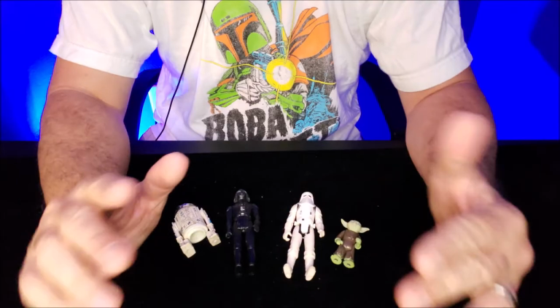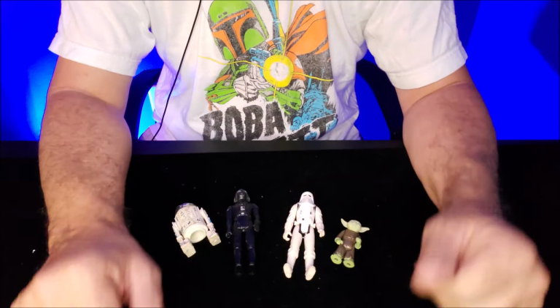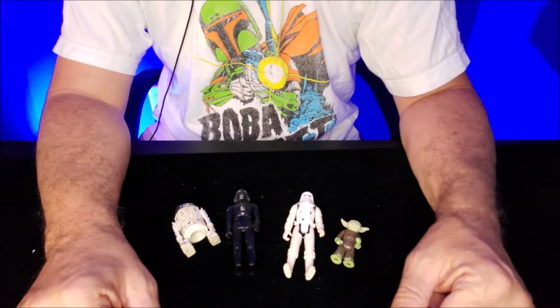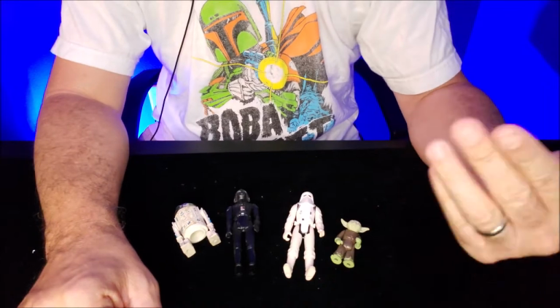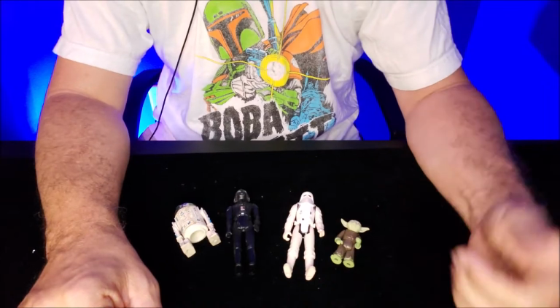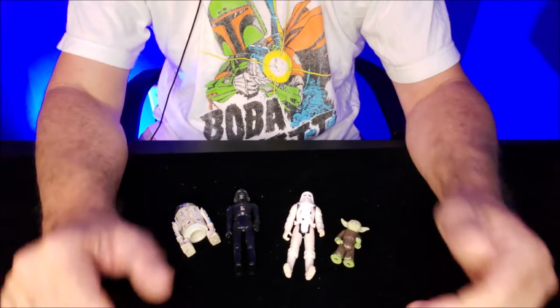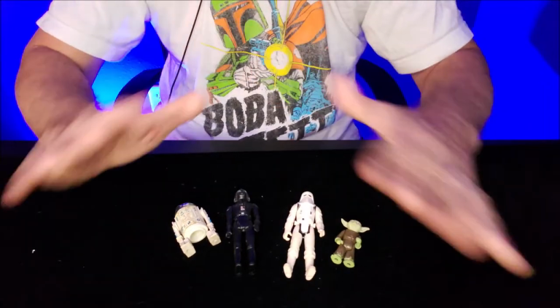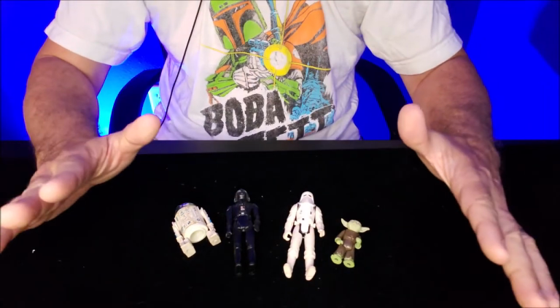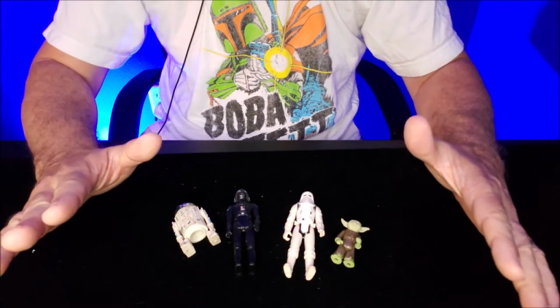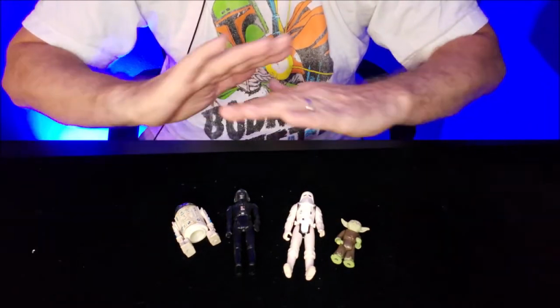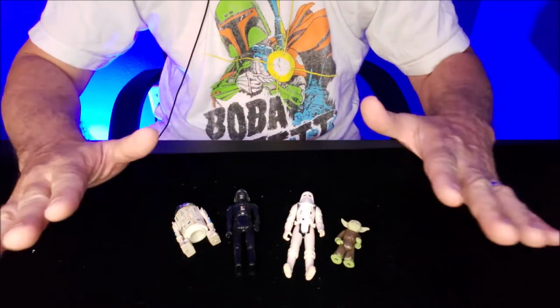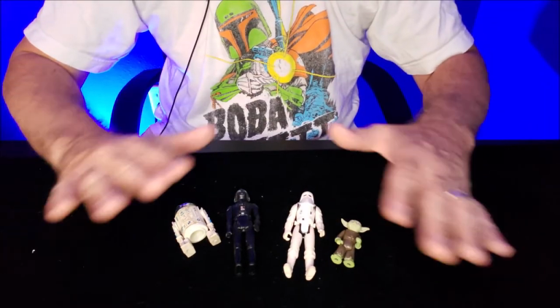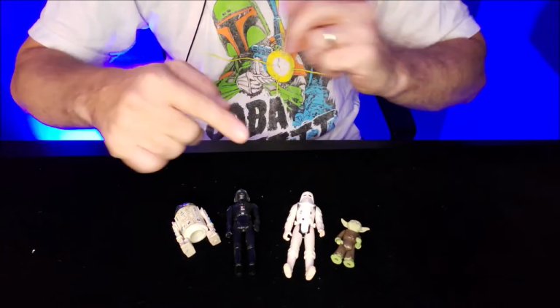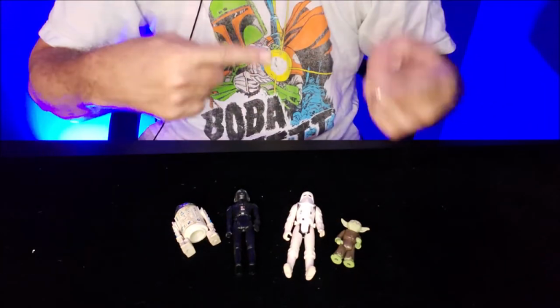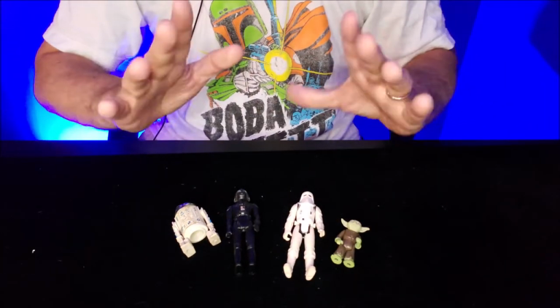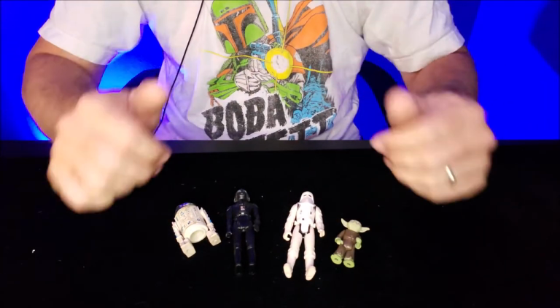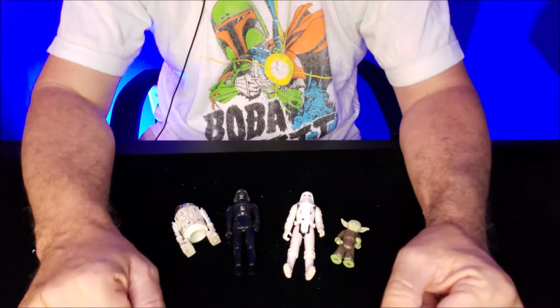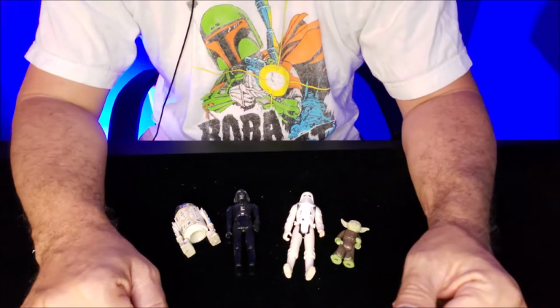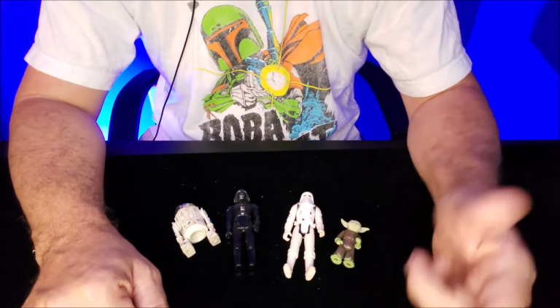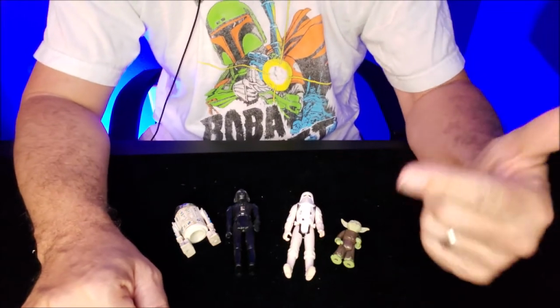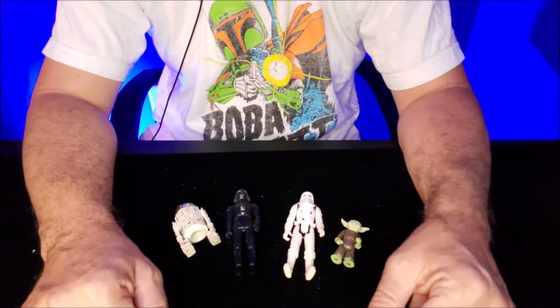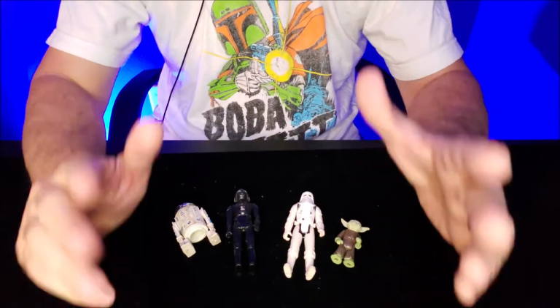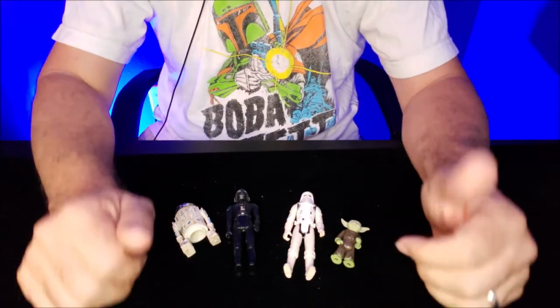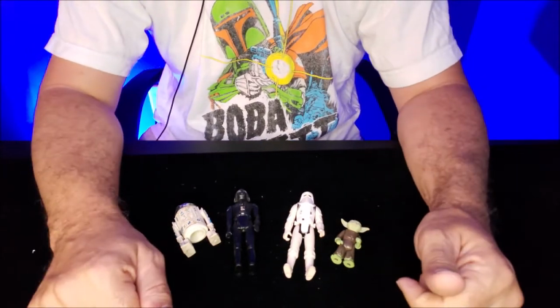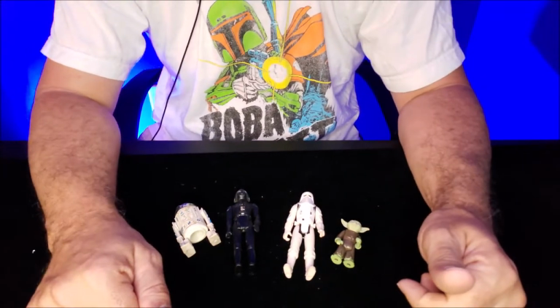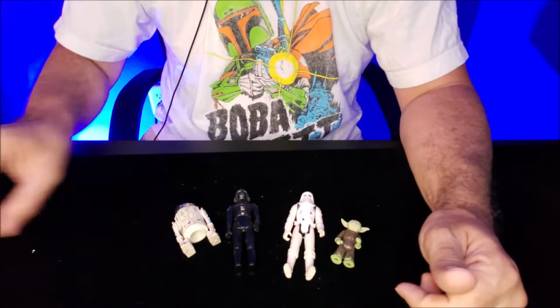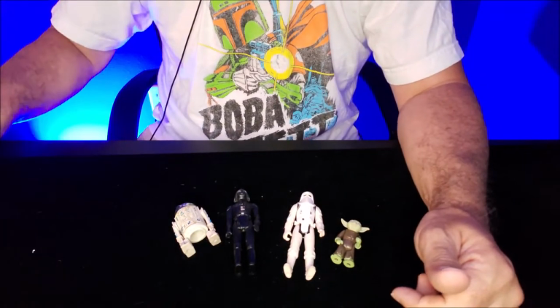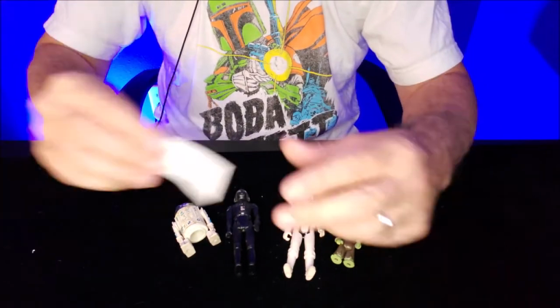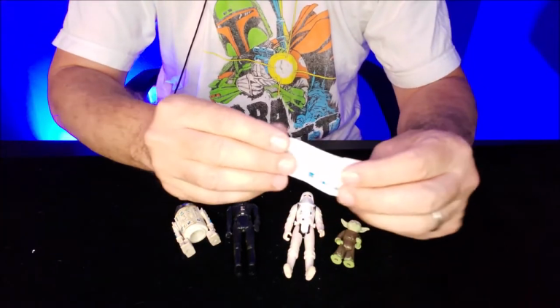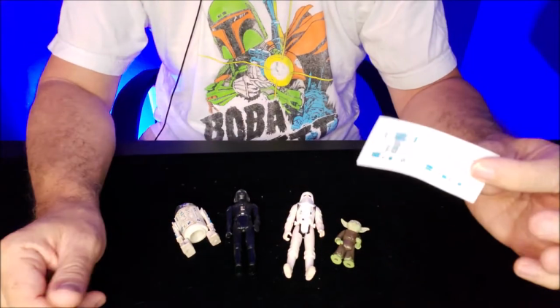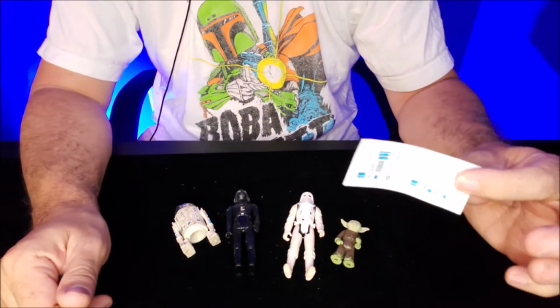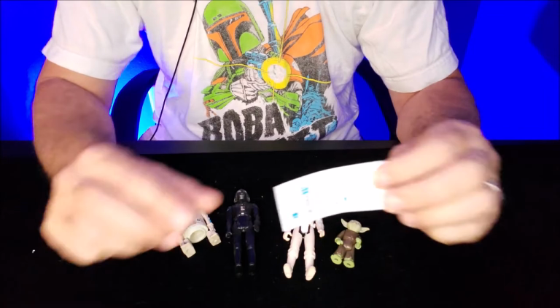Hey everybody, welcome back to the channel. Thanks for being here. I'm going to make a really quick video — this is really quick. I'm just going to do this as a tutorial, but first a commentary on these repro stickers.